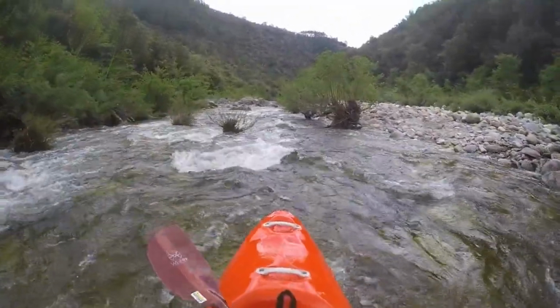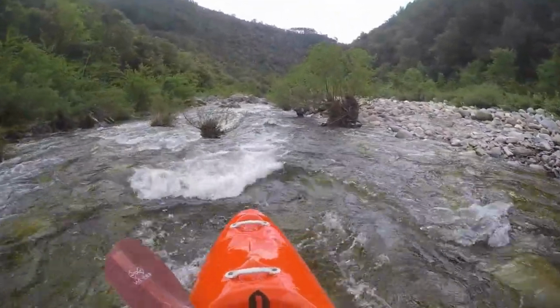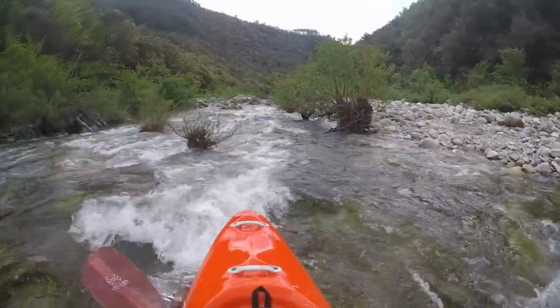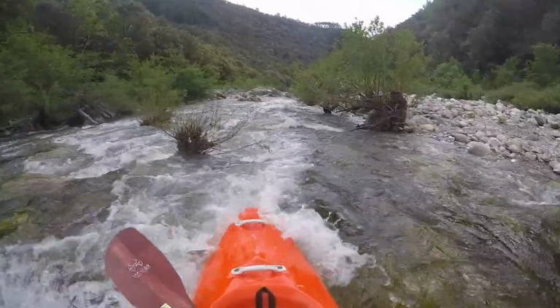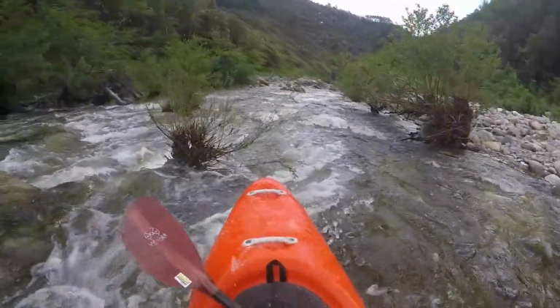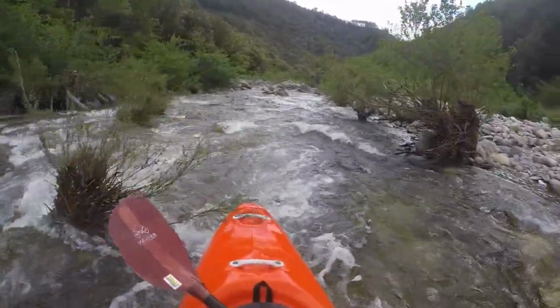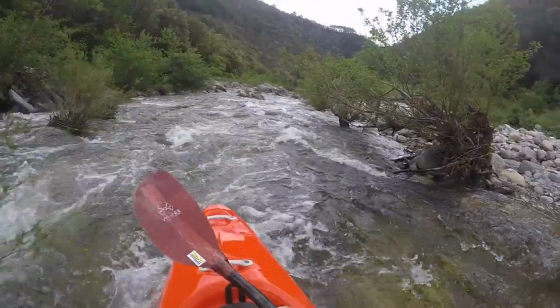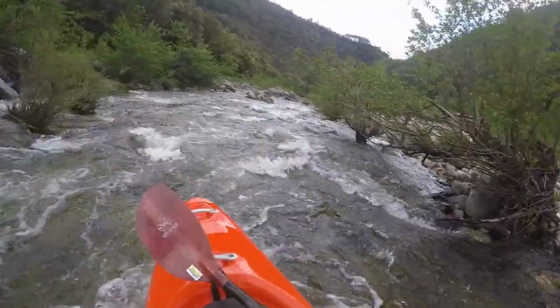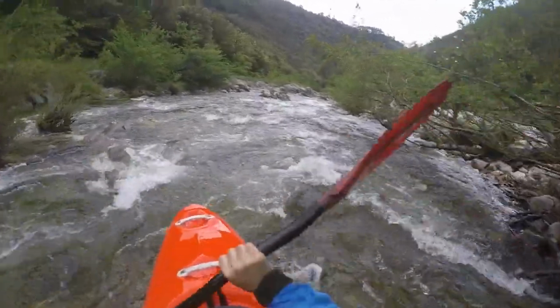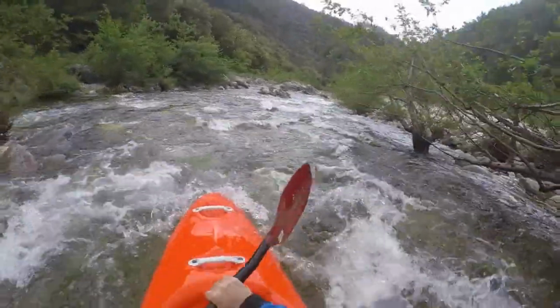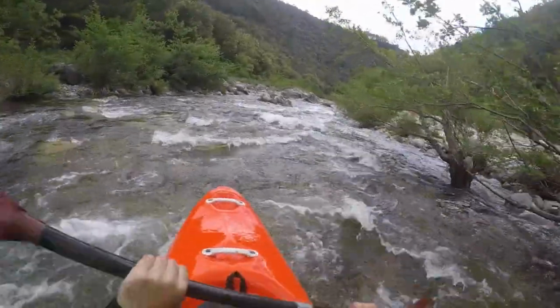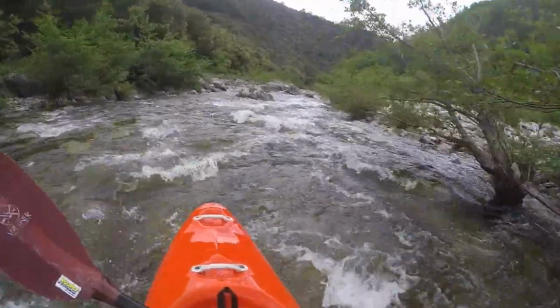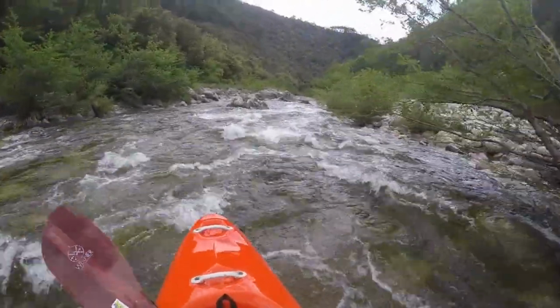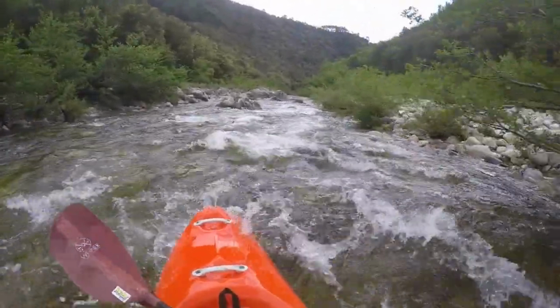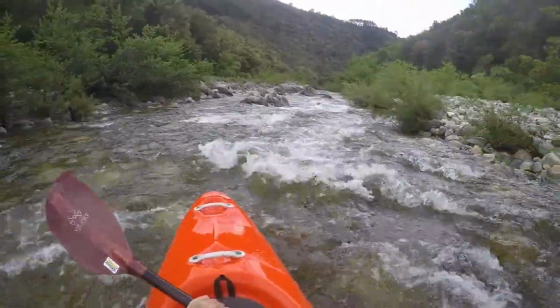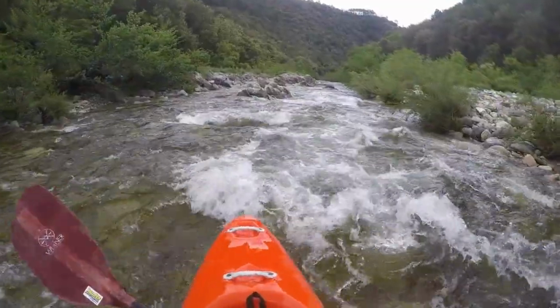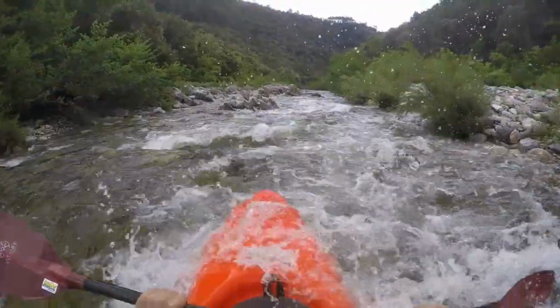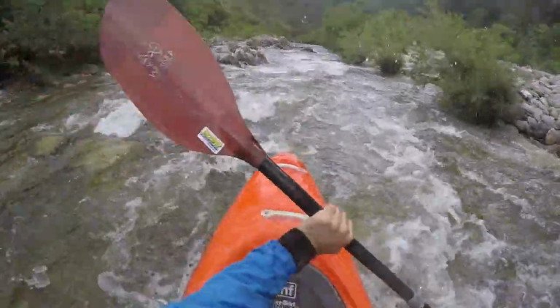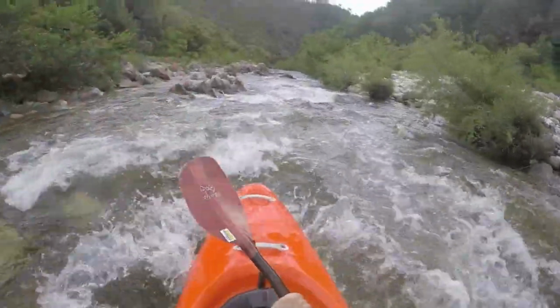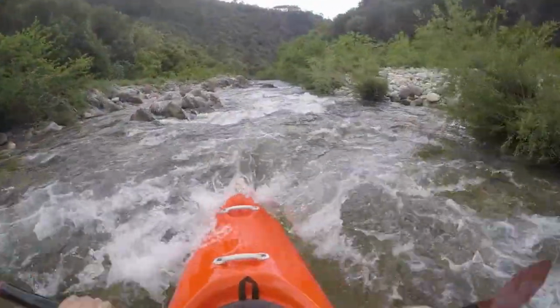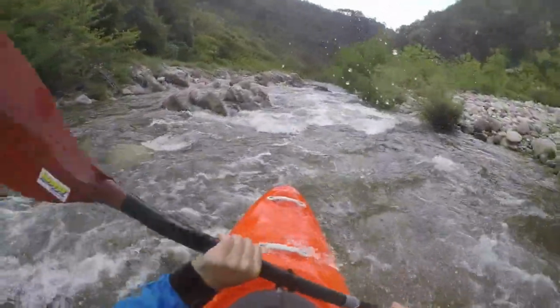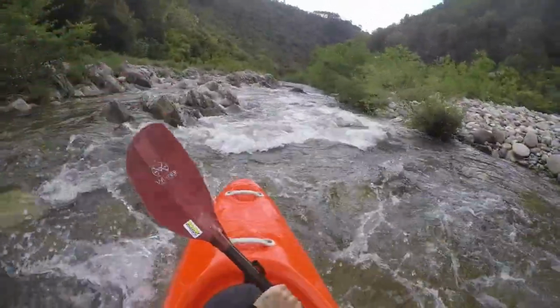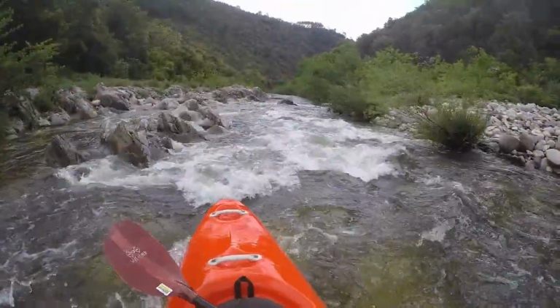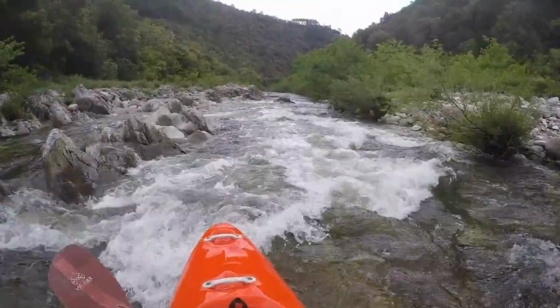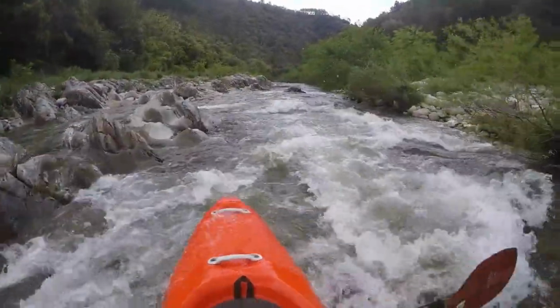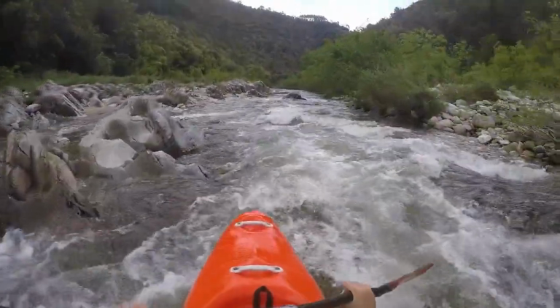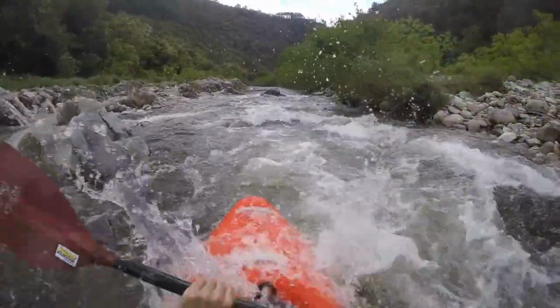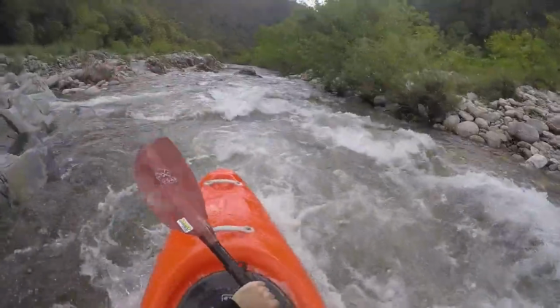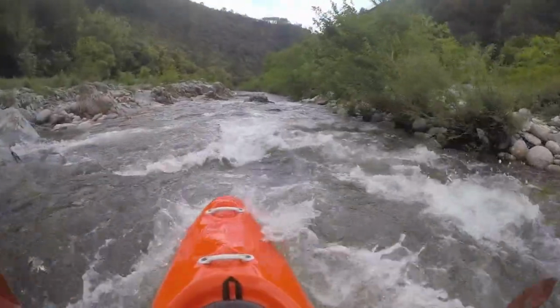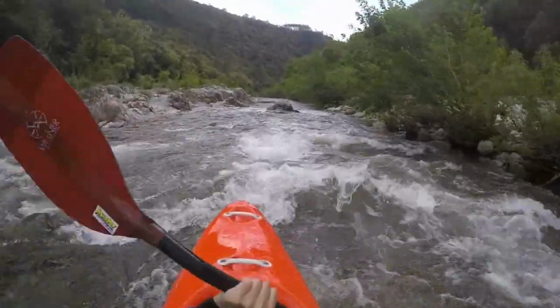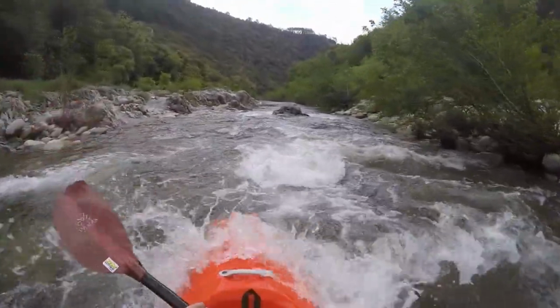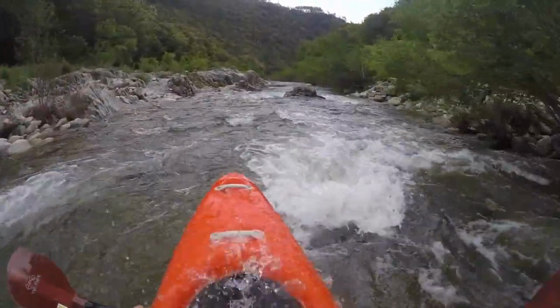There are two ways to get started: above the village of Desailleux, or two kilometers before the Drobby flows into the Bohm. We have chosen the second option here.